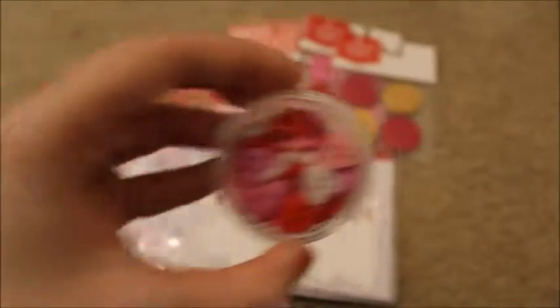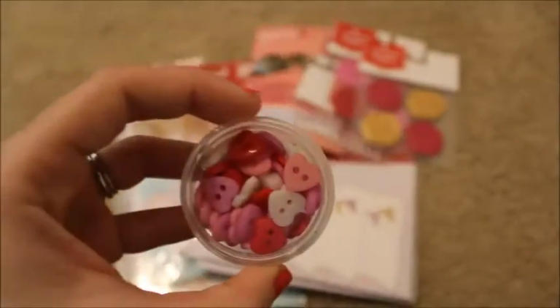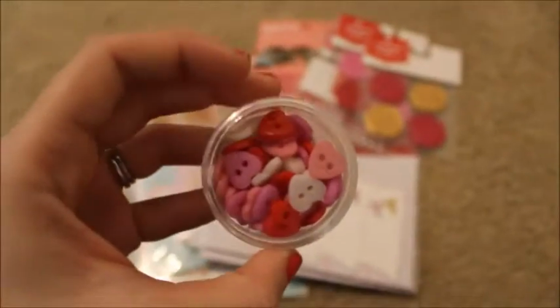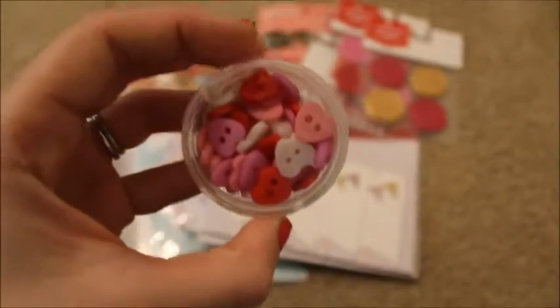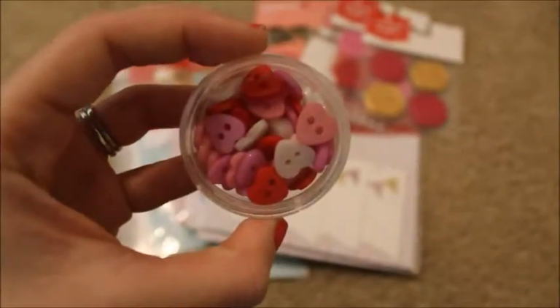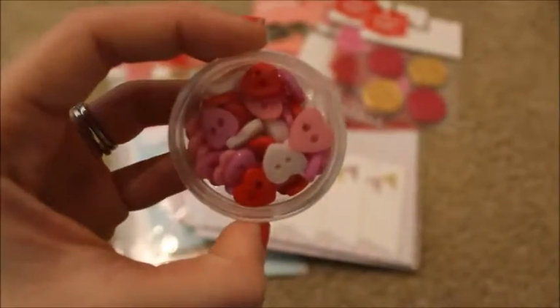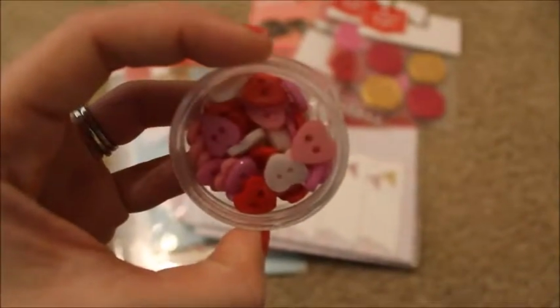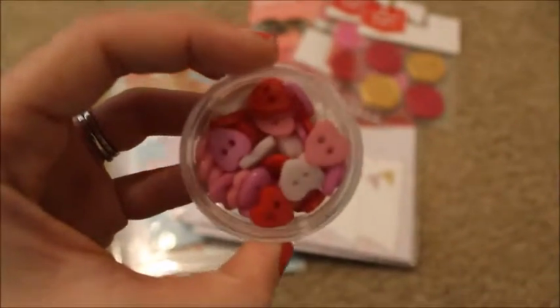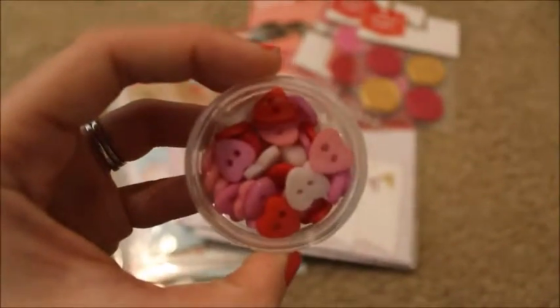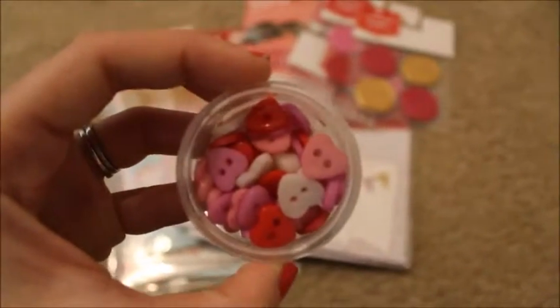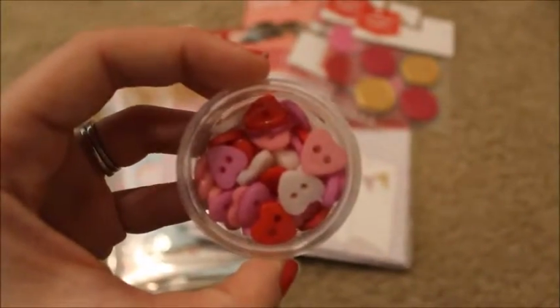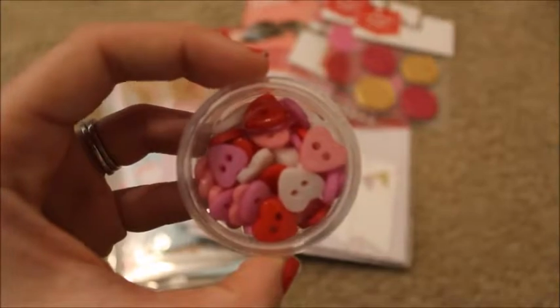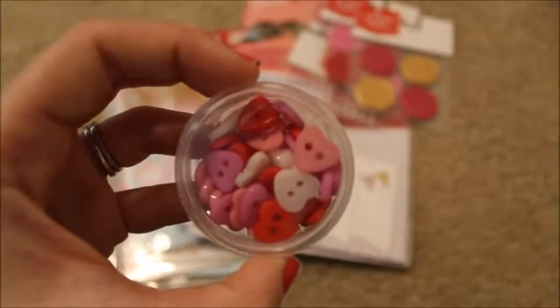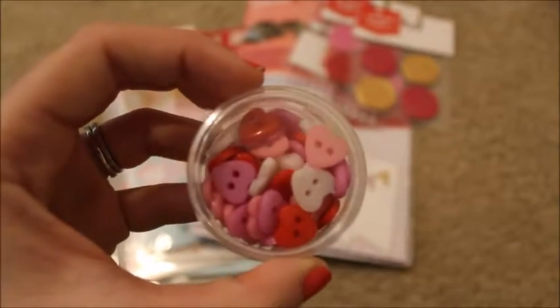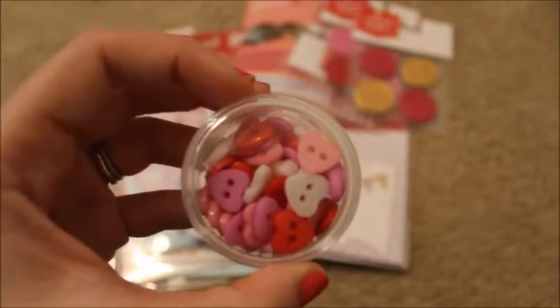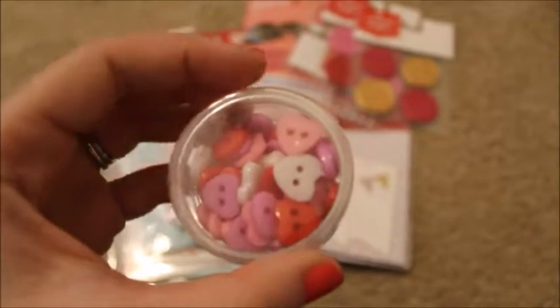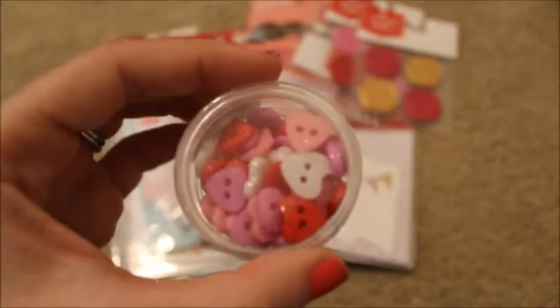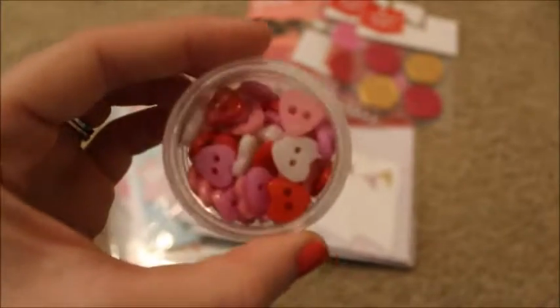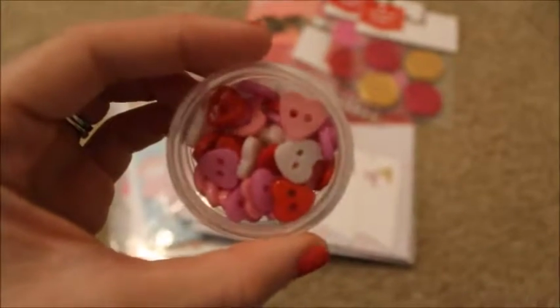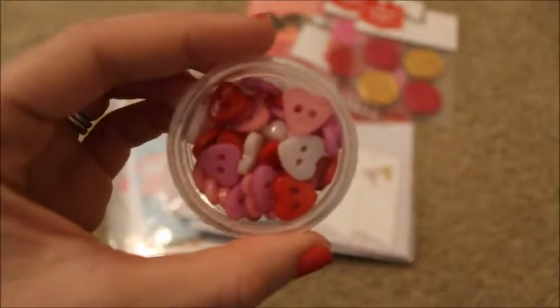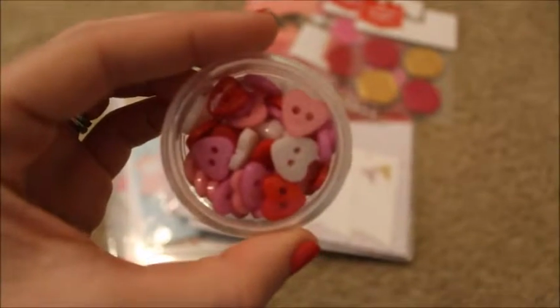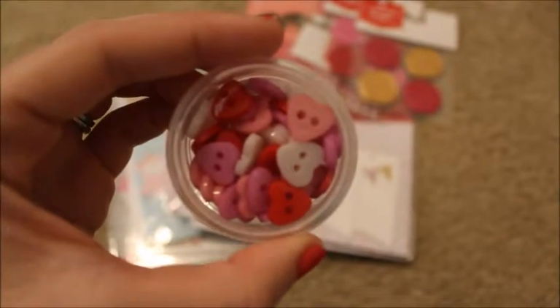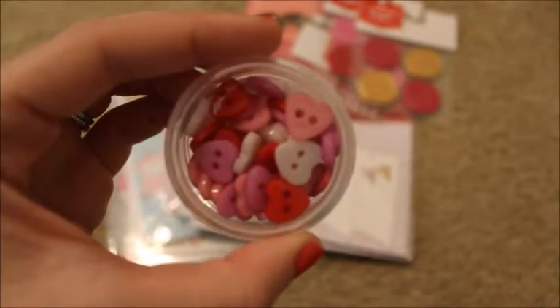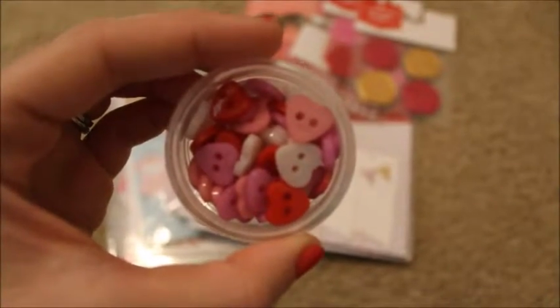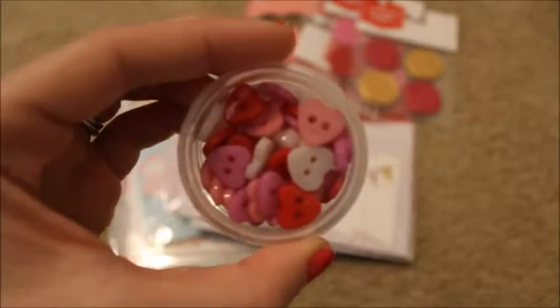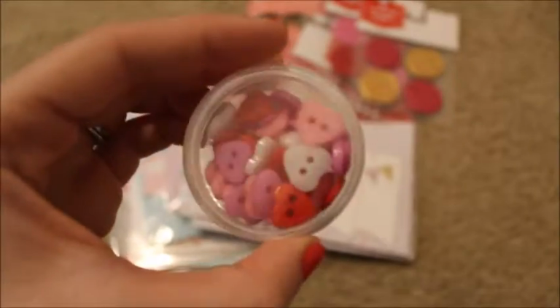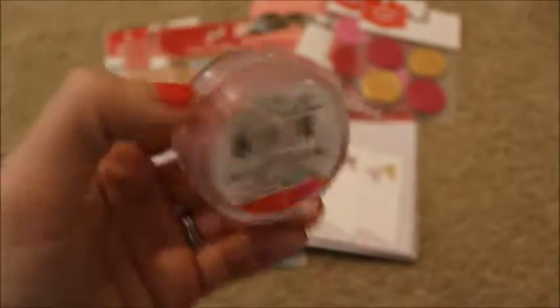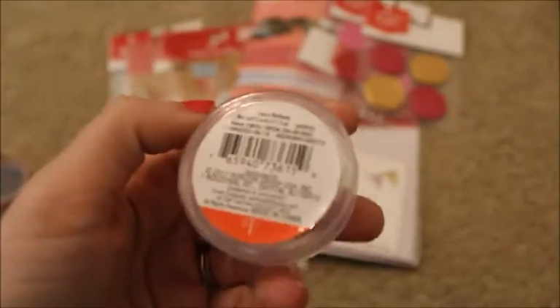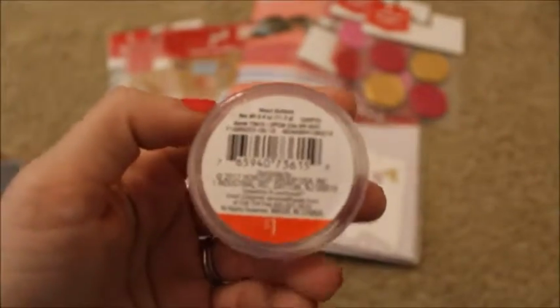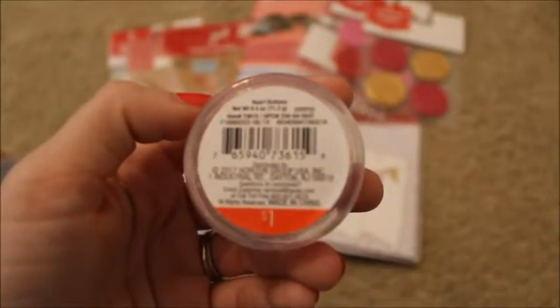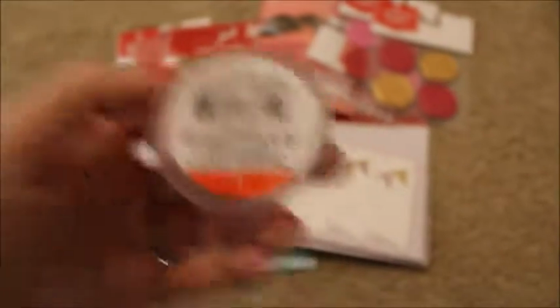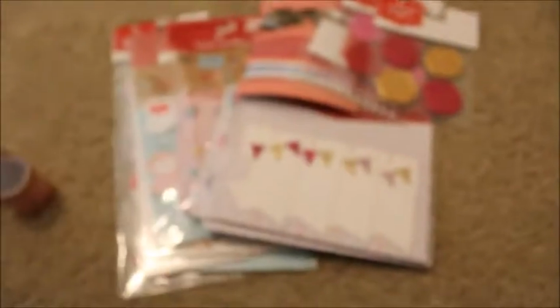Then I got these little buttons — oh my goodness, I could not say no. Those are so cute. I haven't been using buttons as much as I'd like, so I thought that would be a fun thing to add. And those were $1 as well.